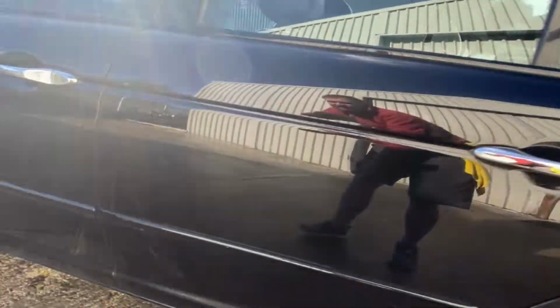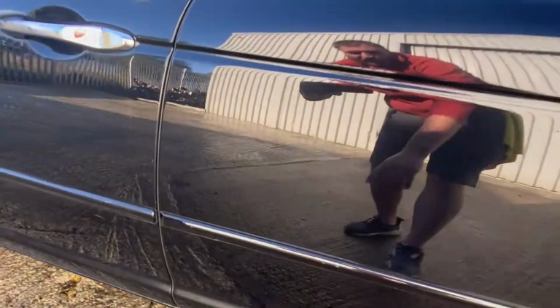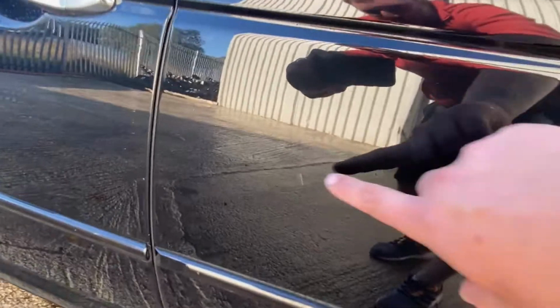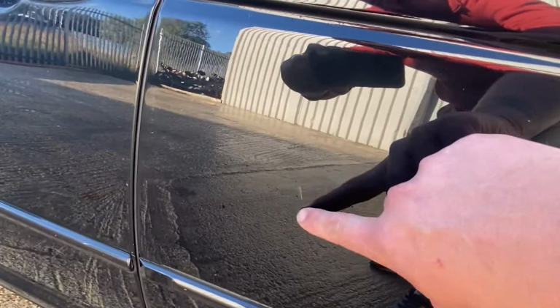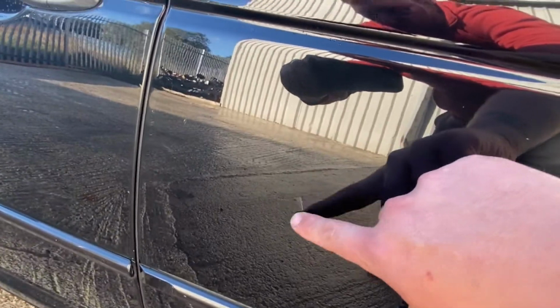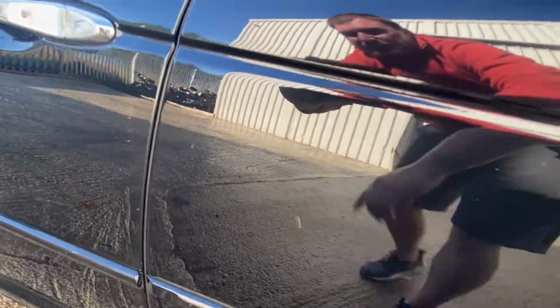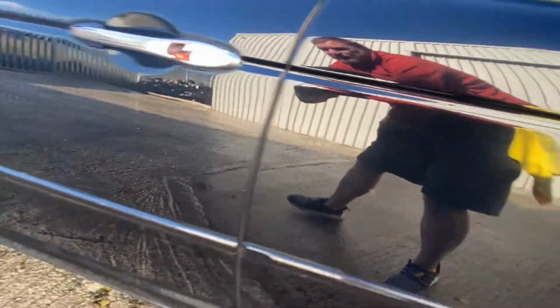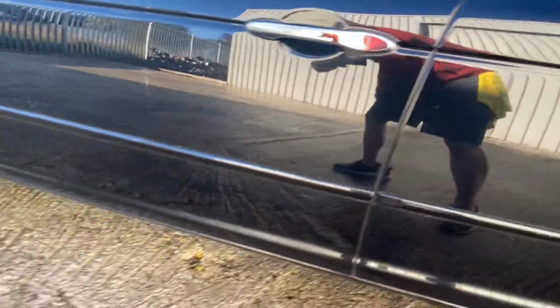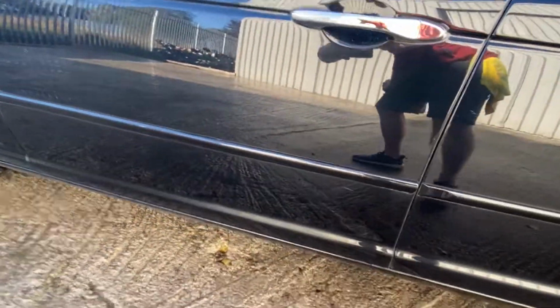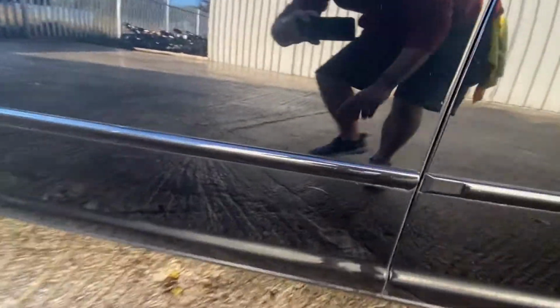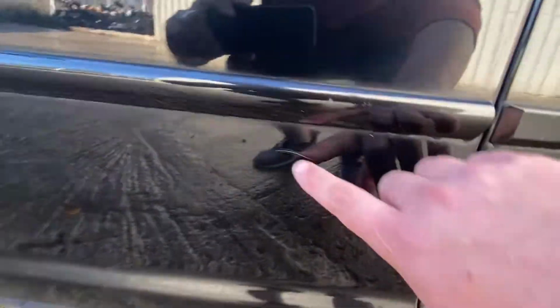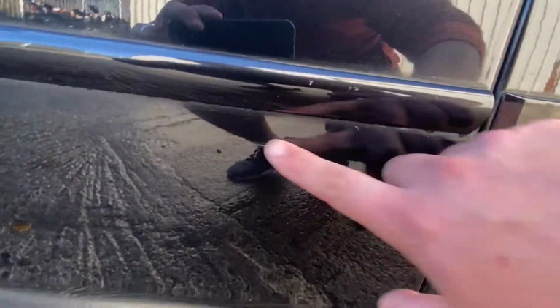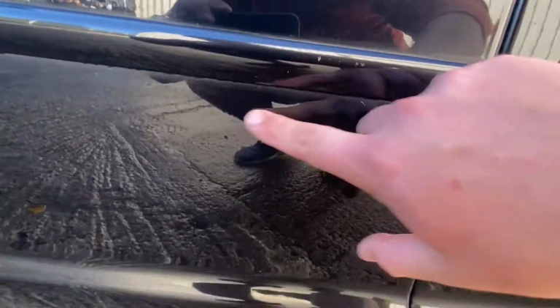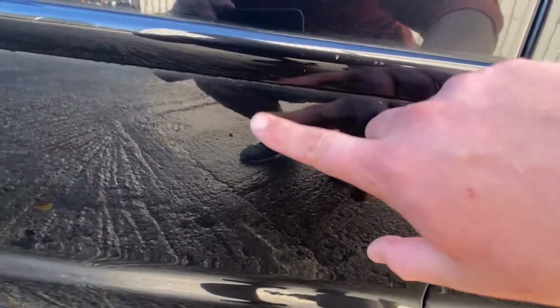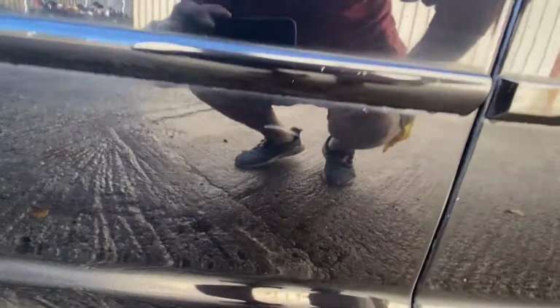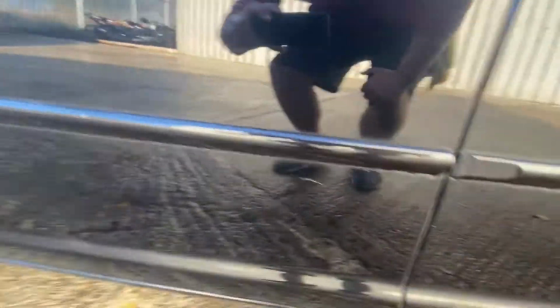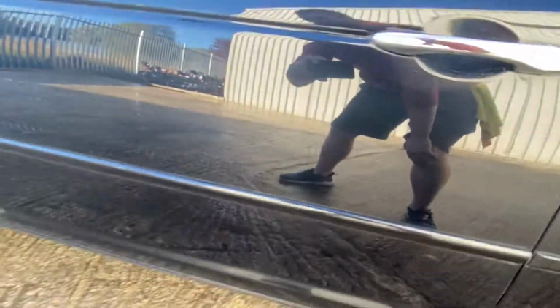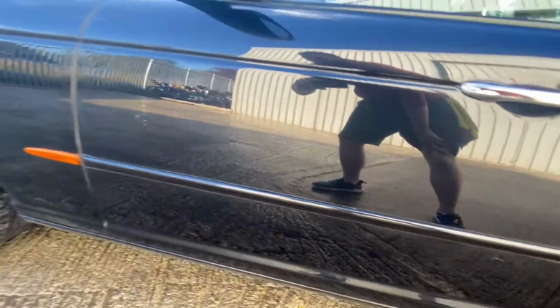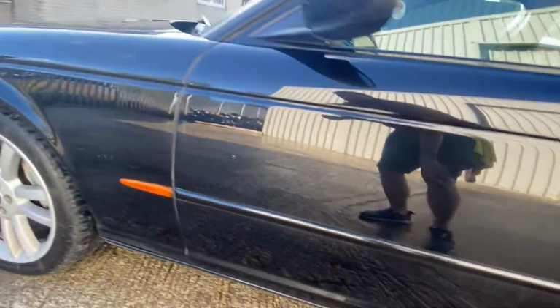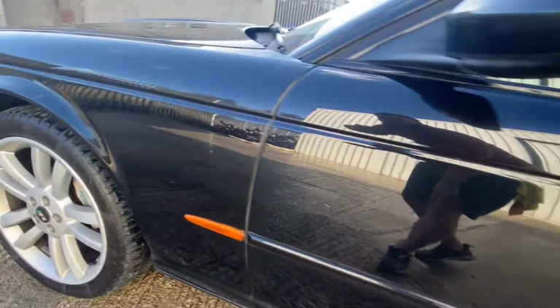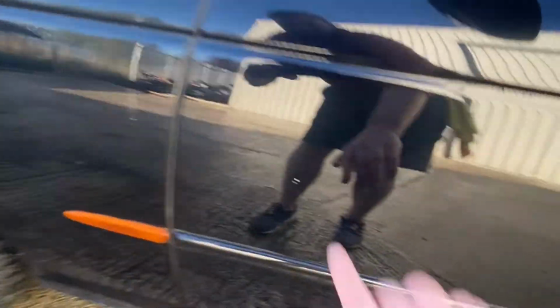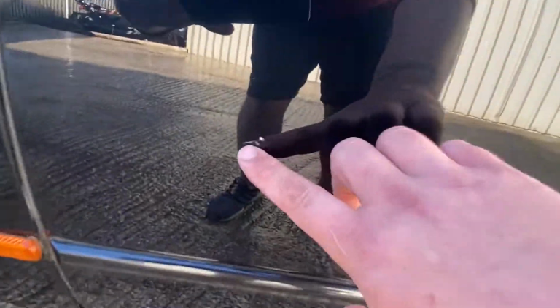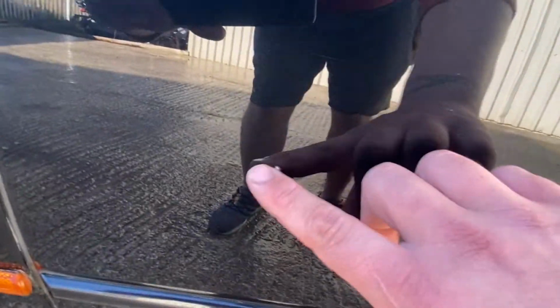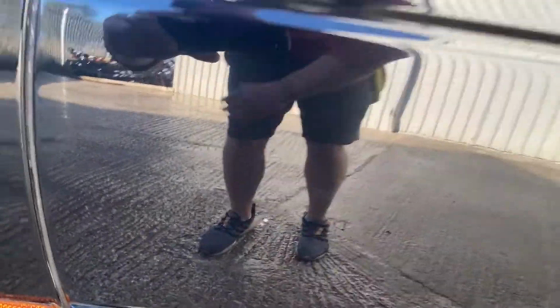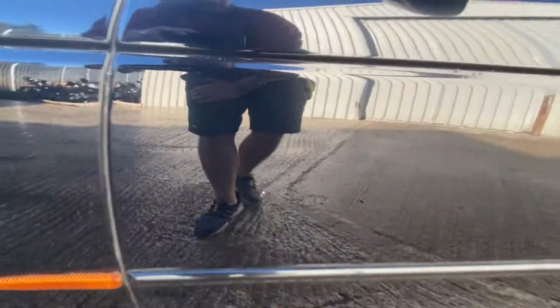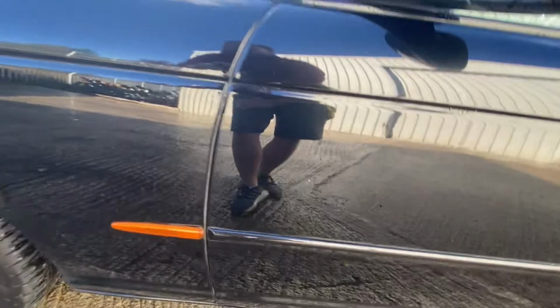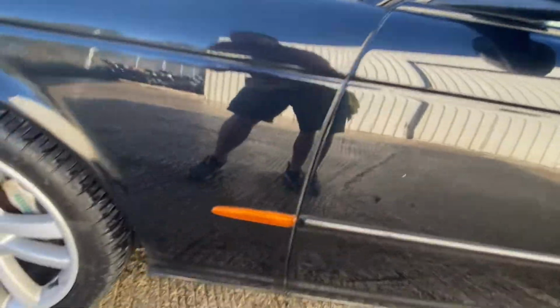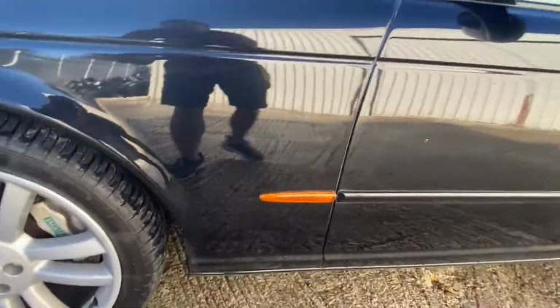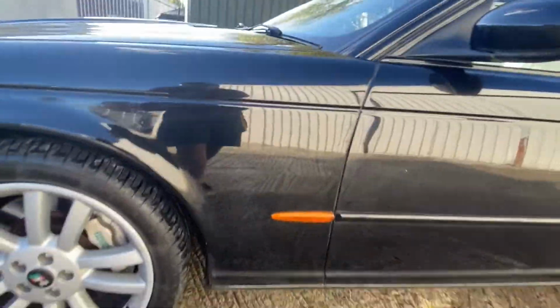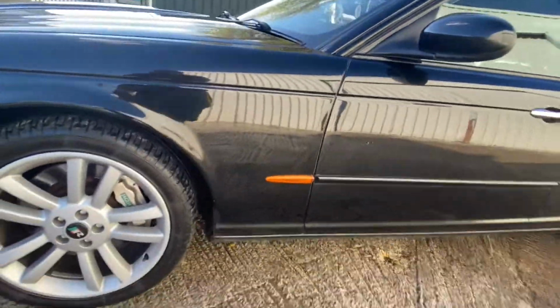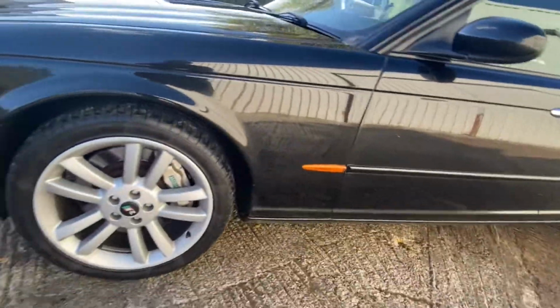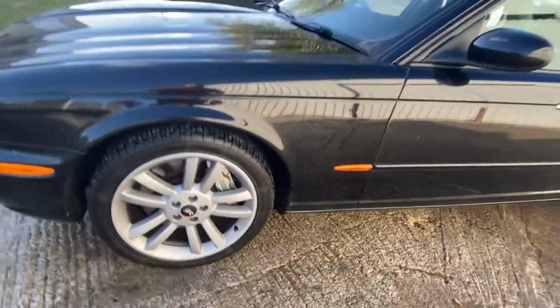There's a slight scuff on this point of the passenger rear door, and a tiny scratch on the passenger front door. A good polish will probably pick a lot of this out, and there is a chip there as well. We are being picky though — it's a black car, and for what it is it looks fantastic.